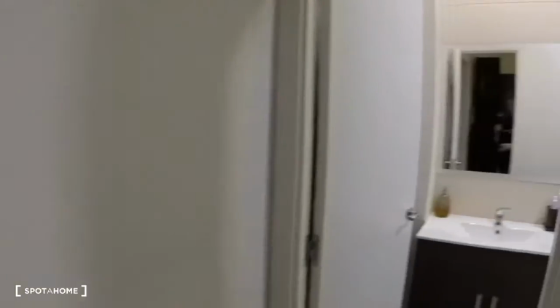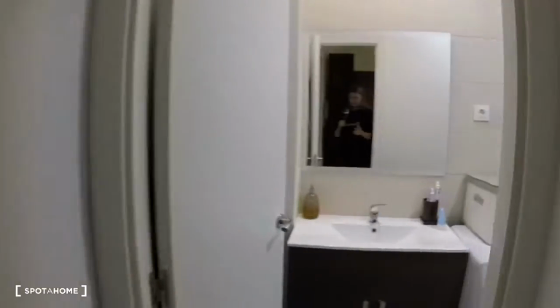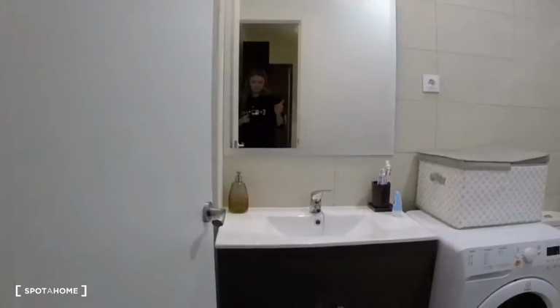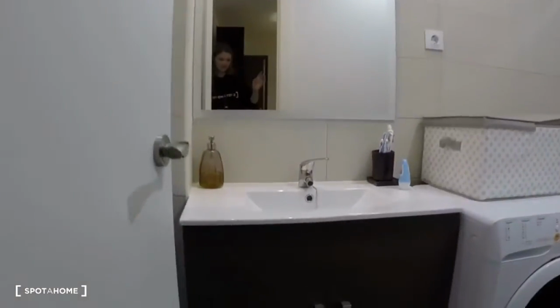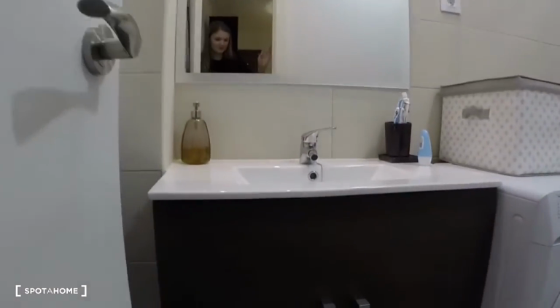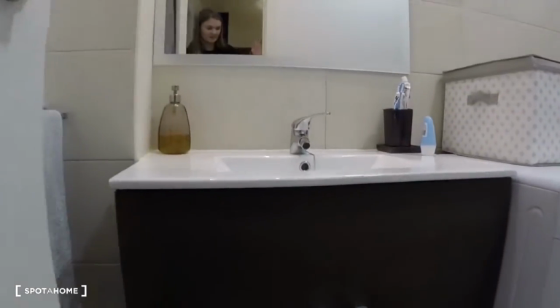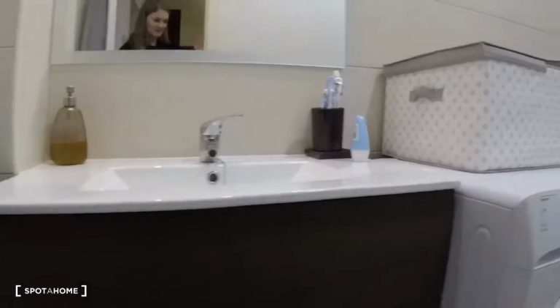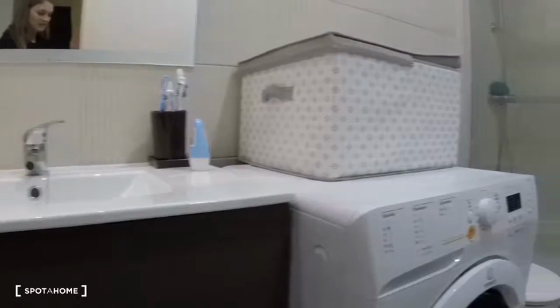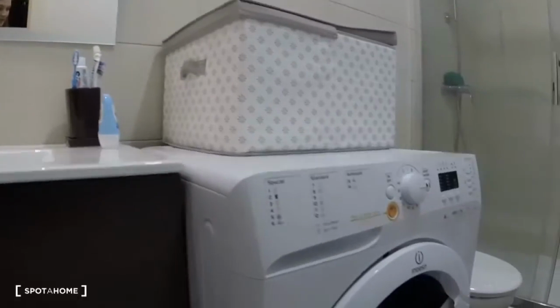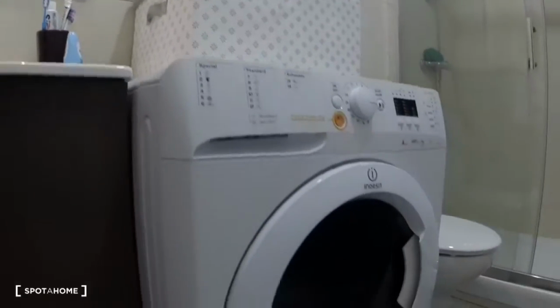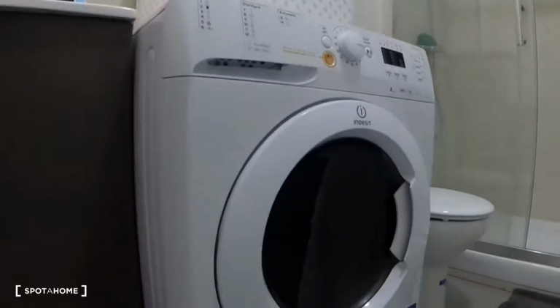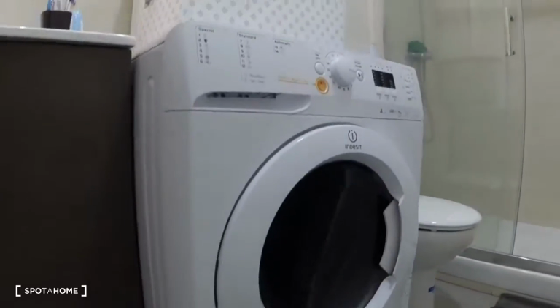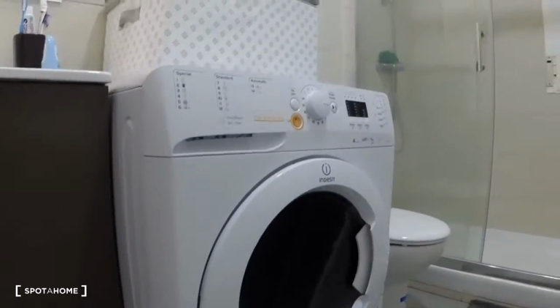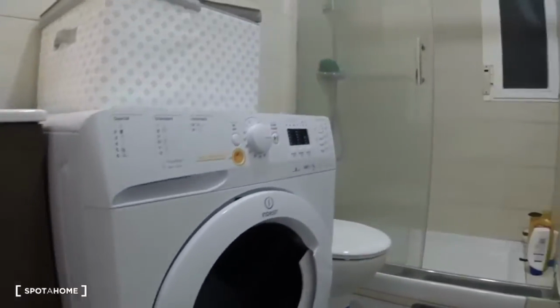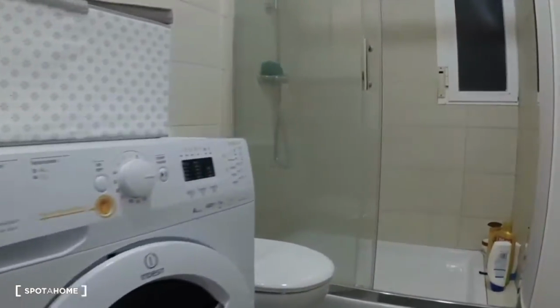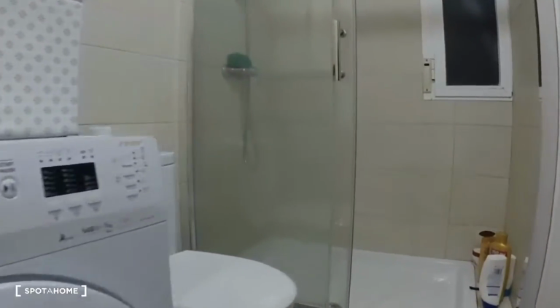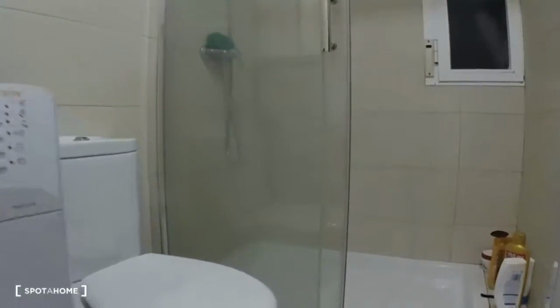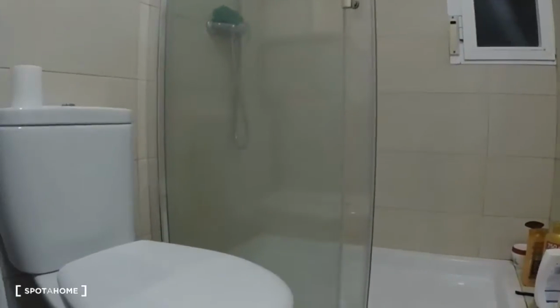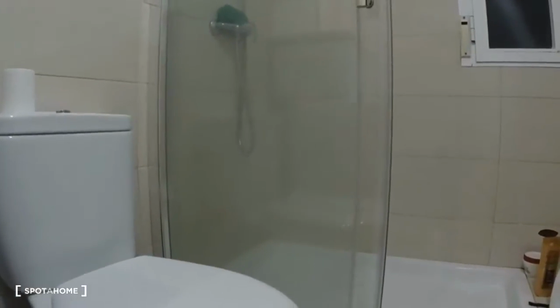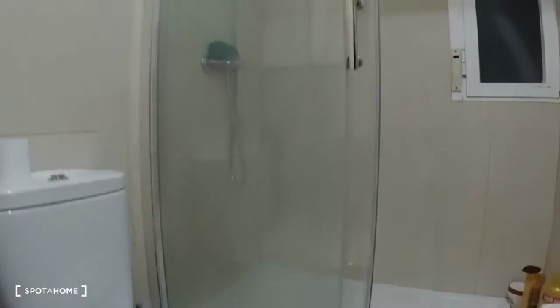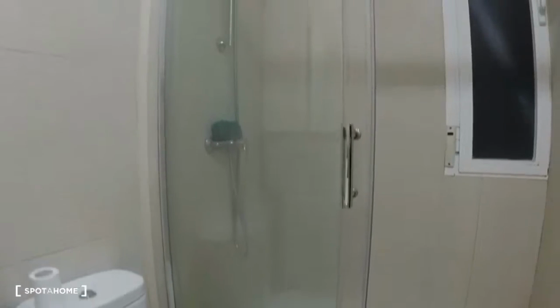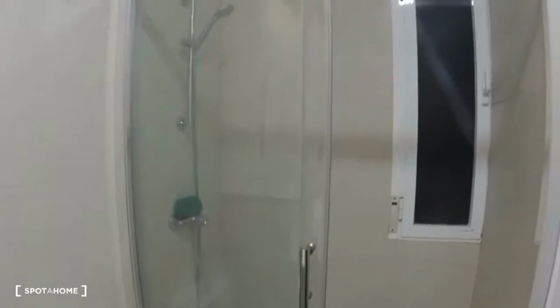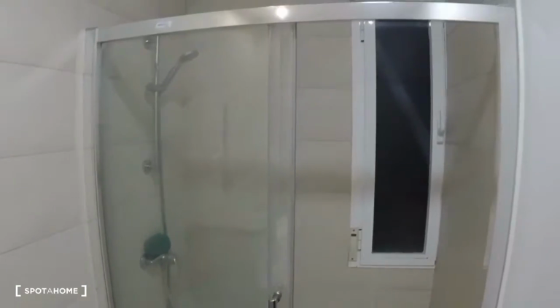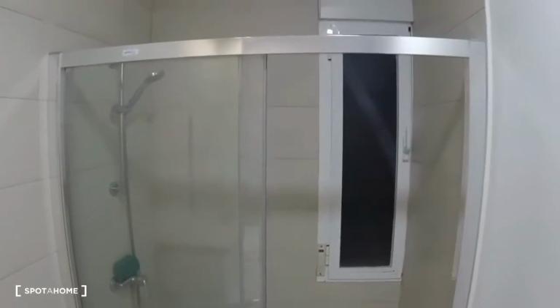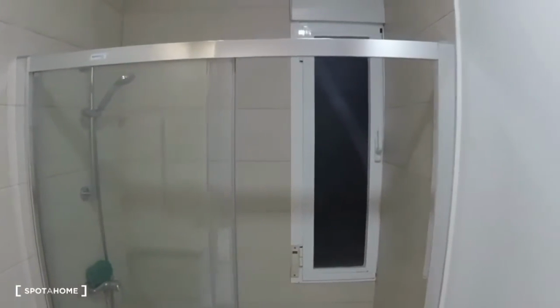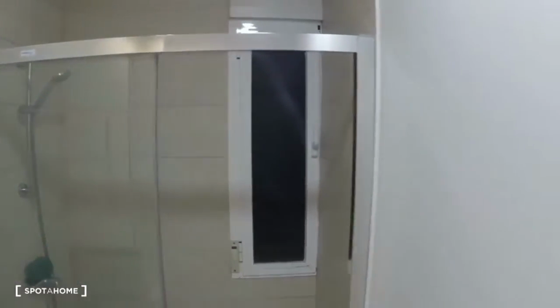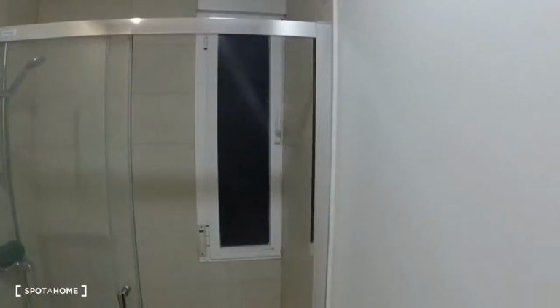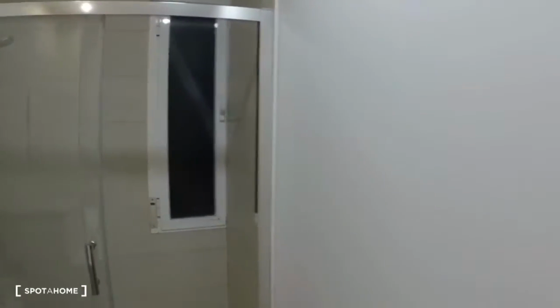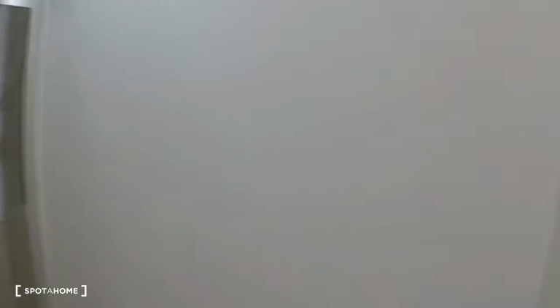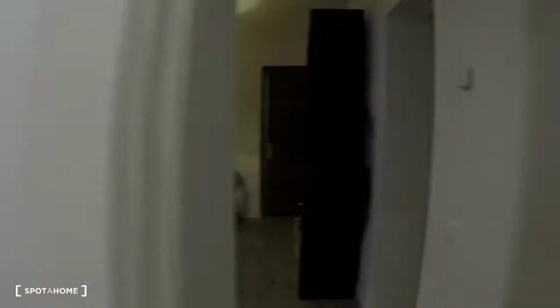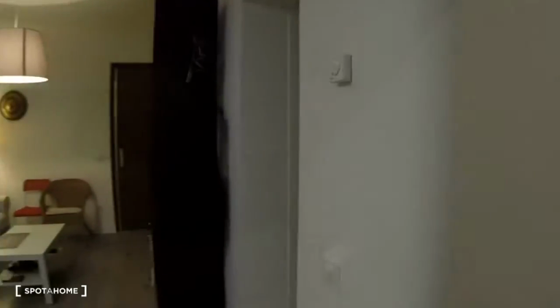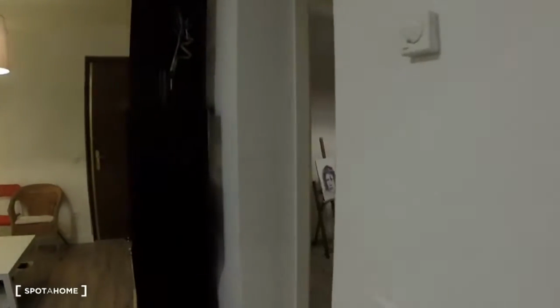Right around the corner is the bathroom. You can see the sink, the washer and dryer combo — which is a really nice feature to have — the toilet, and the shower over there.